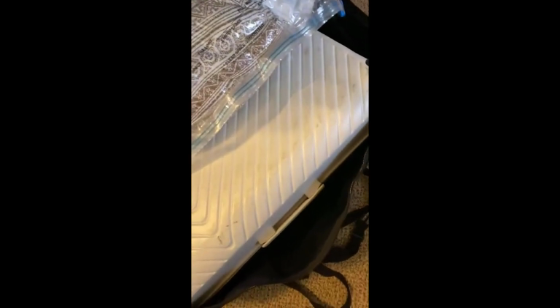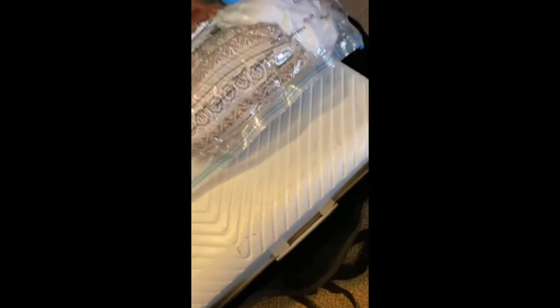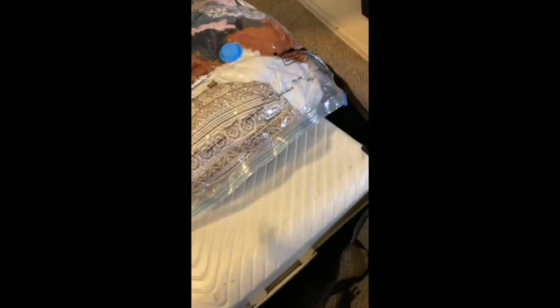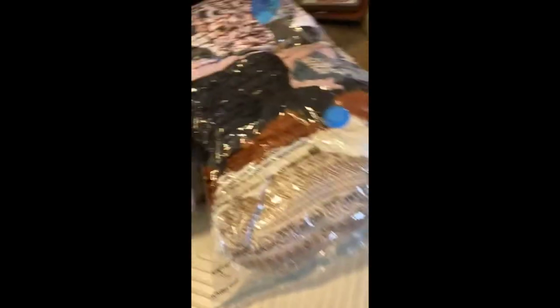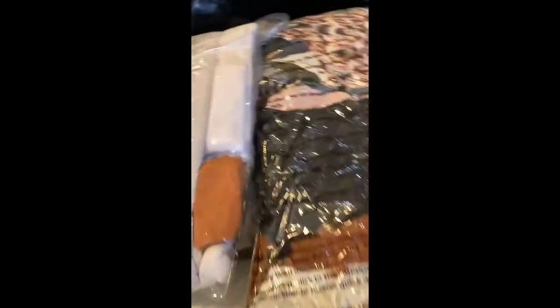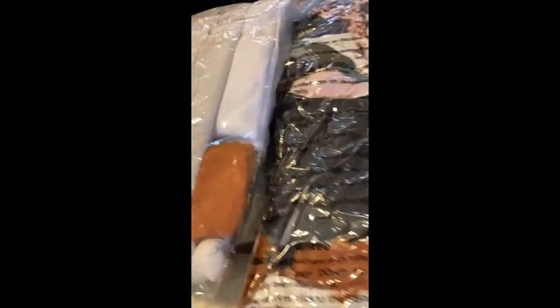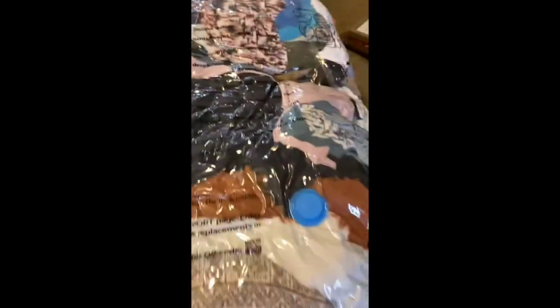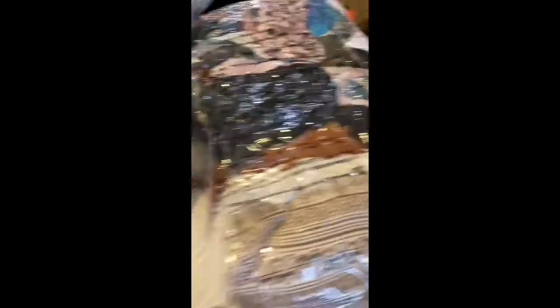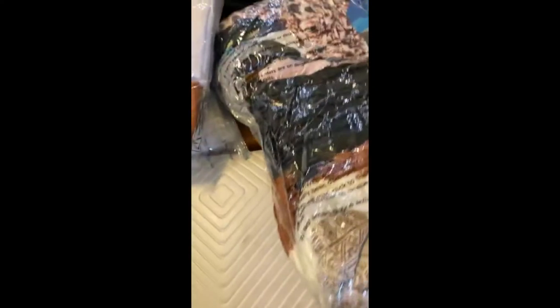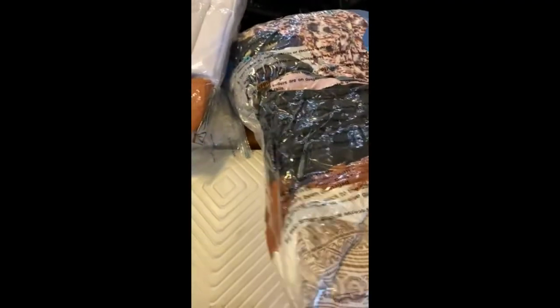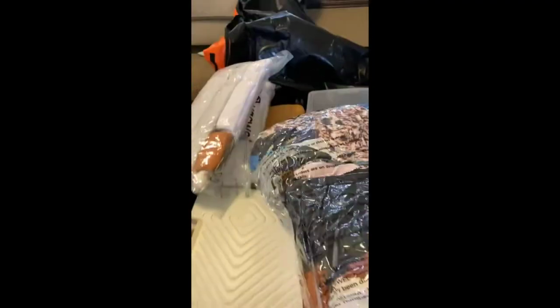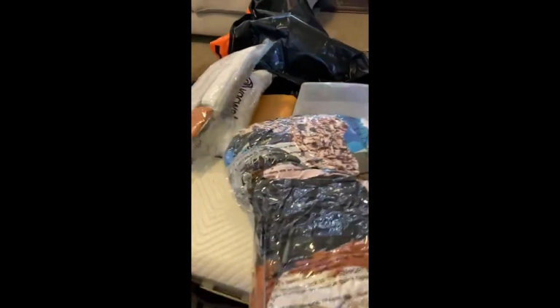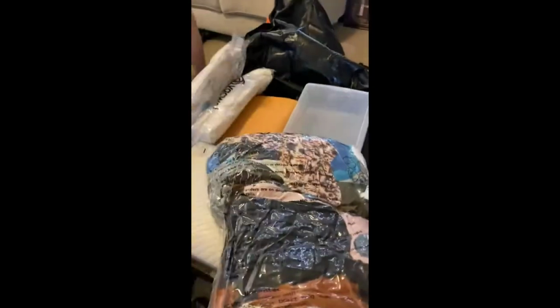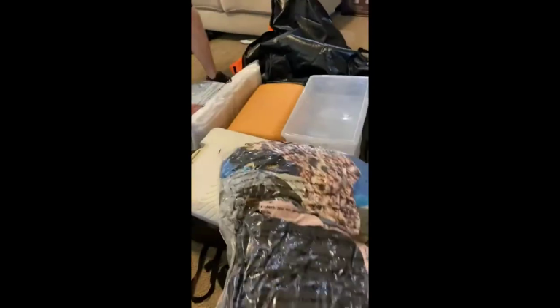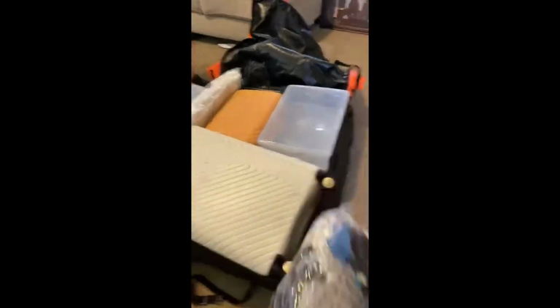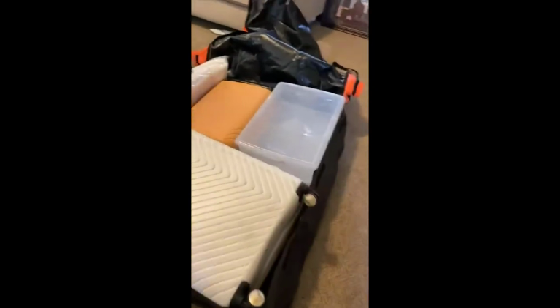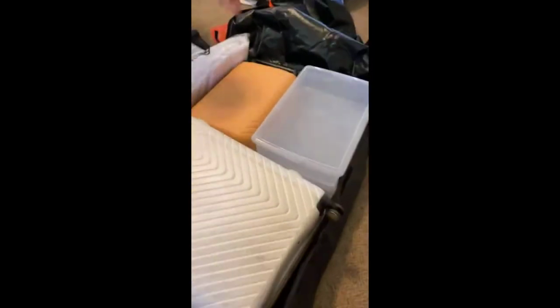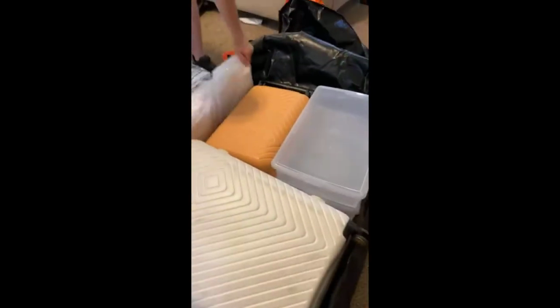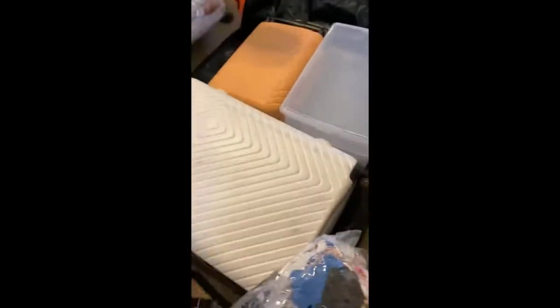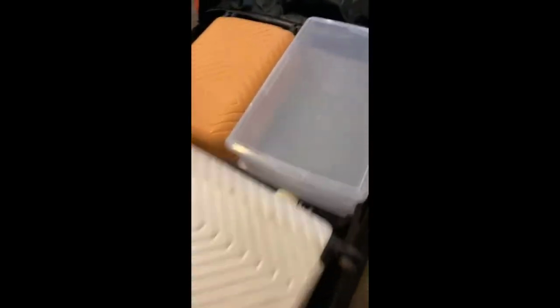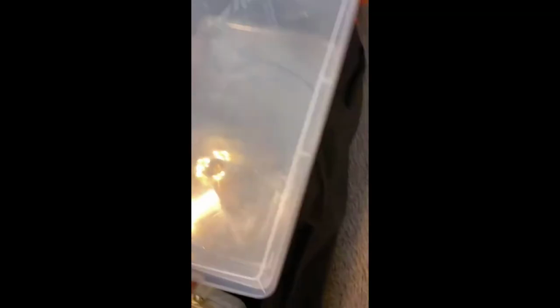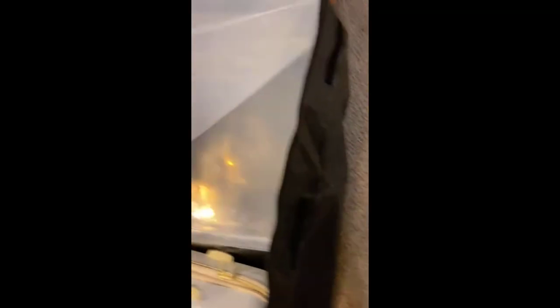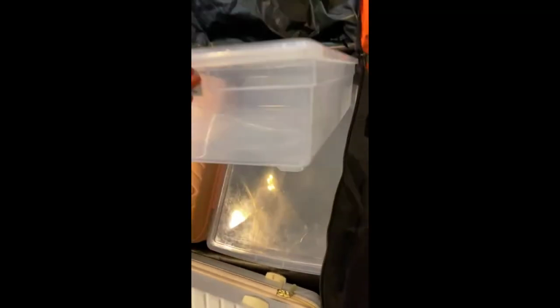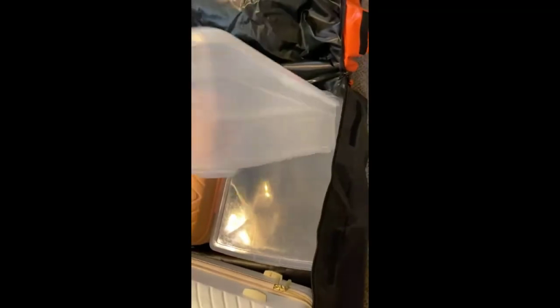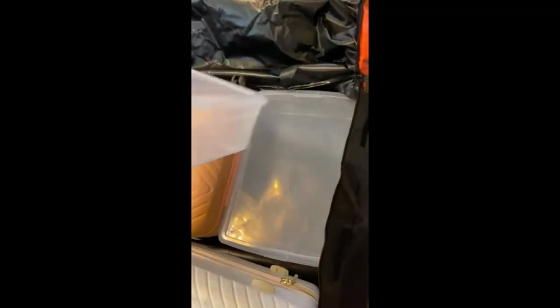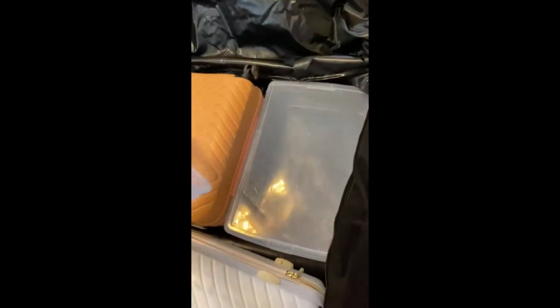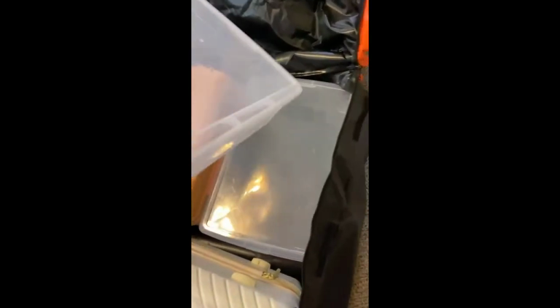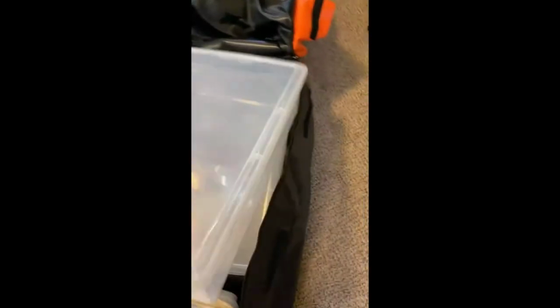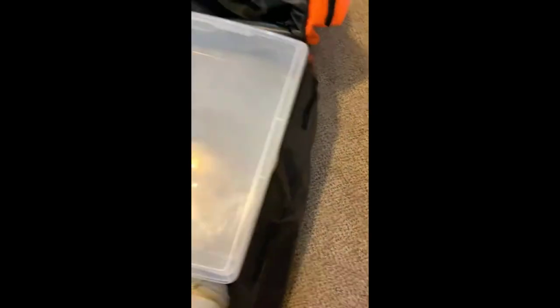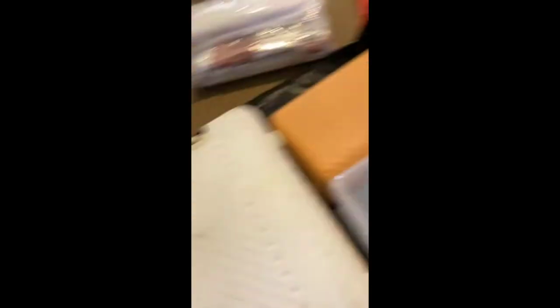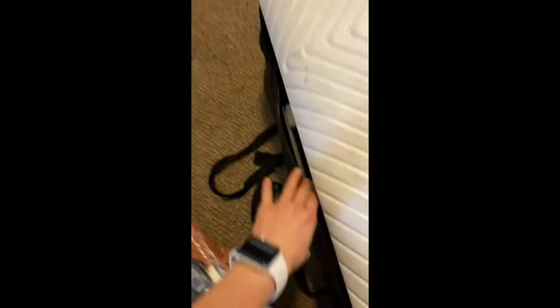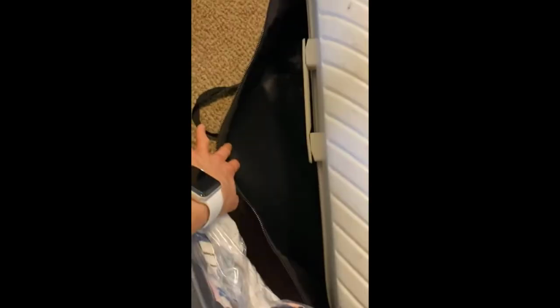We have a very large suitcase, two vacuum sealed bags — one for clothes, one for towels — a smaller suitcase, and we fit two of these plastic bins and still have some extra storage room up here.